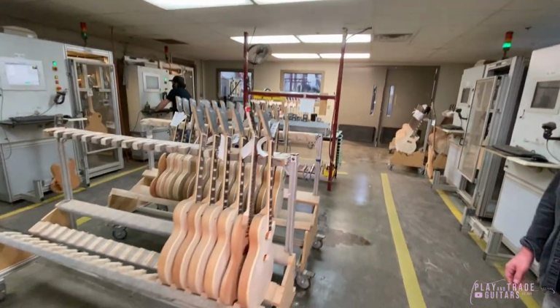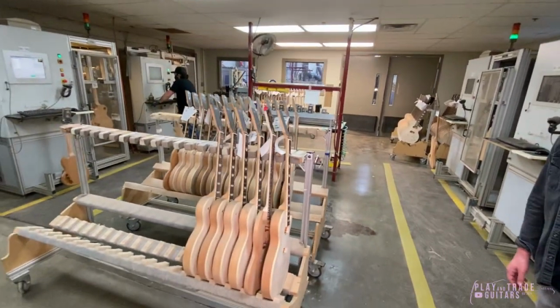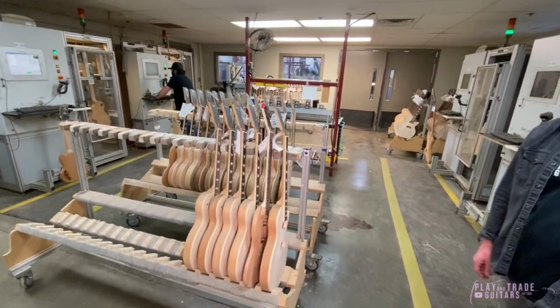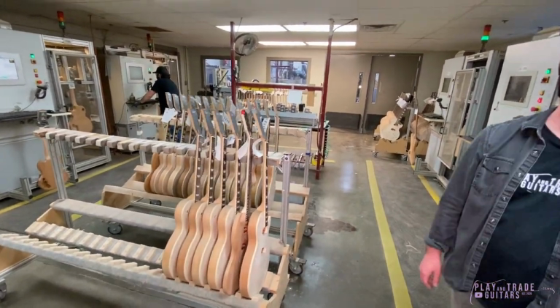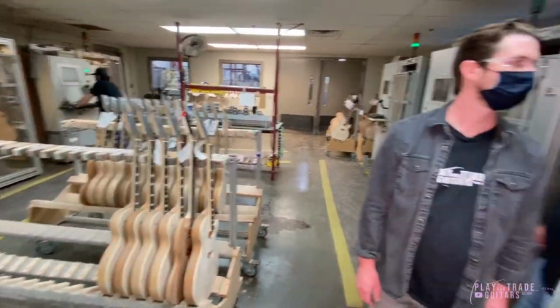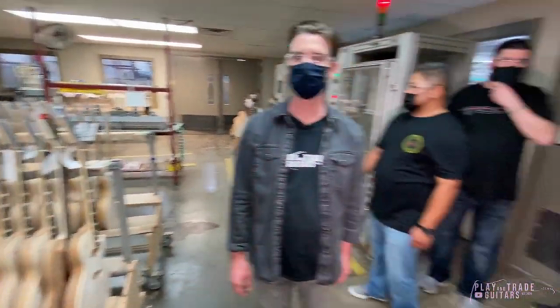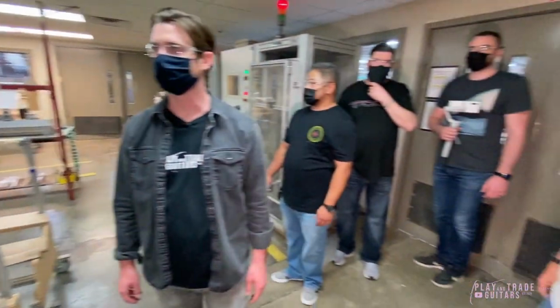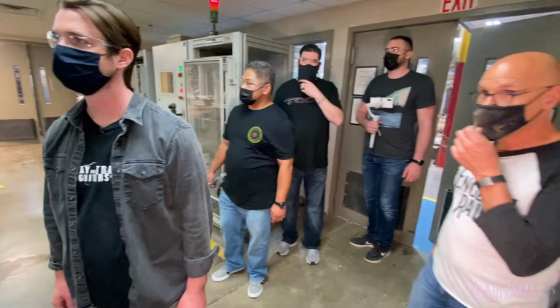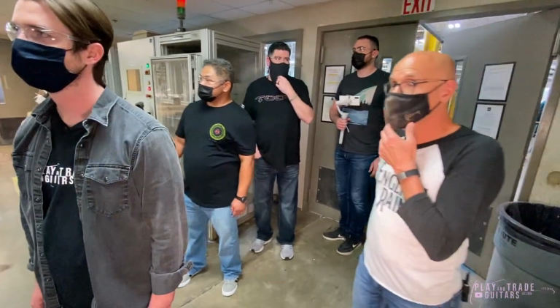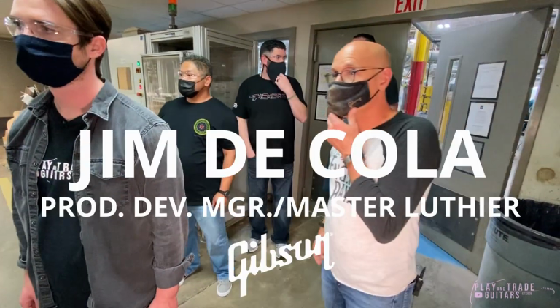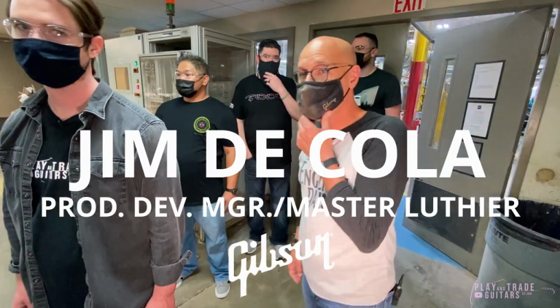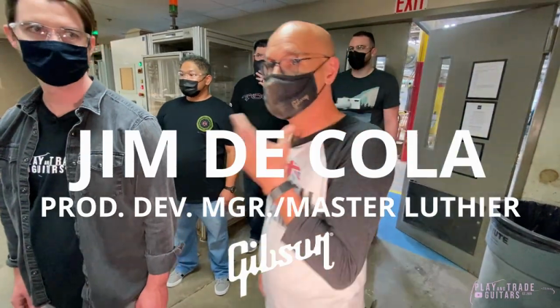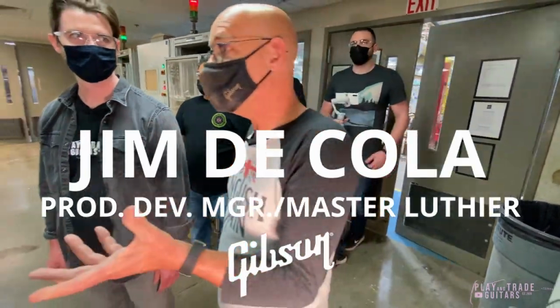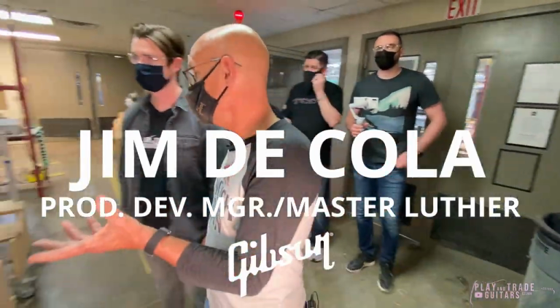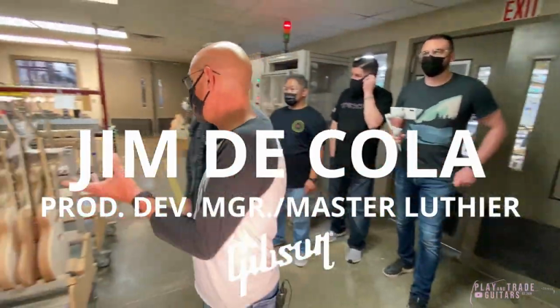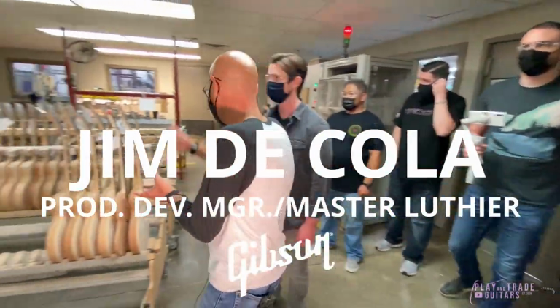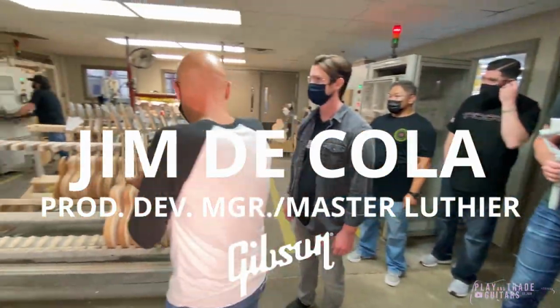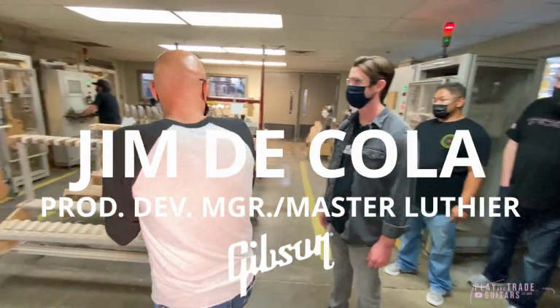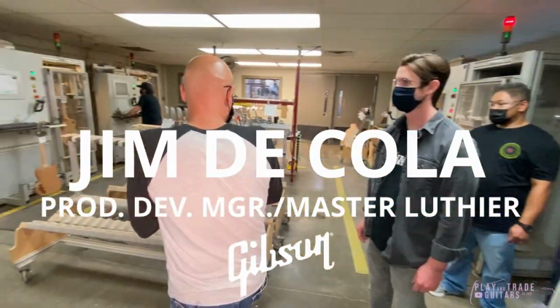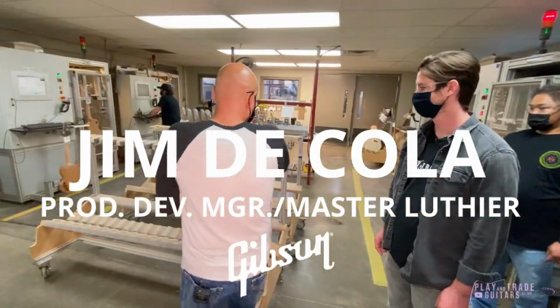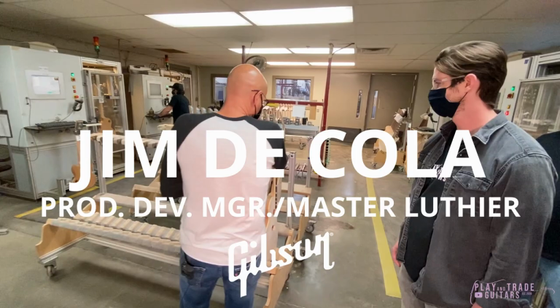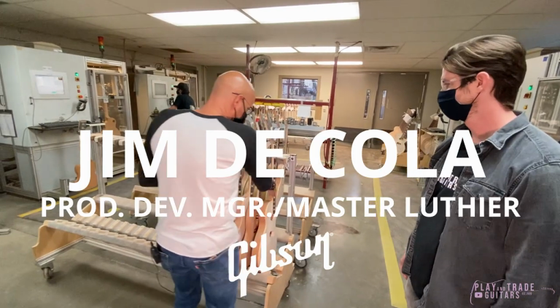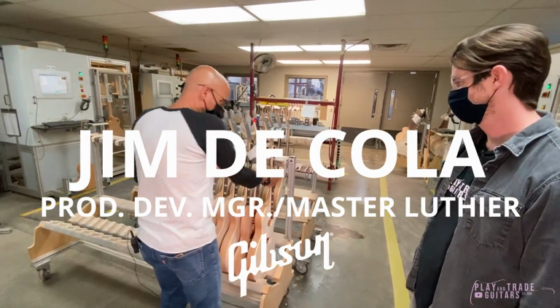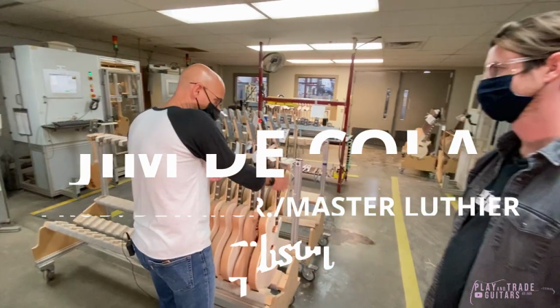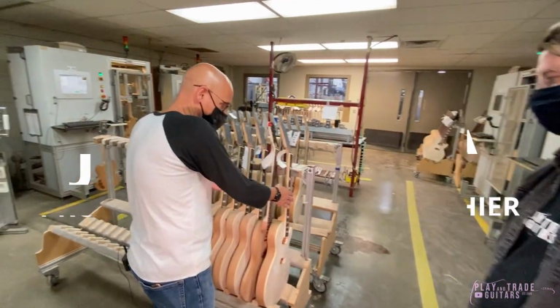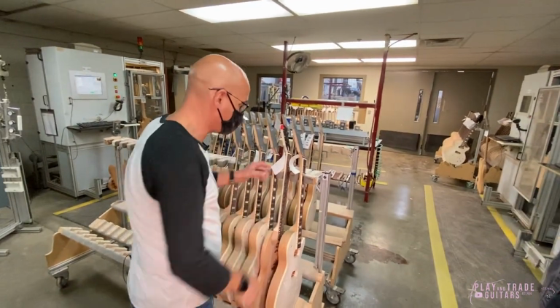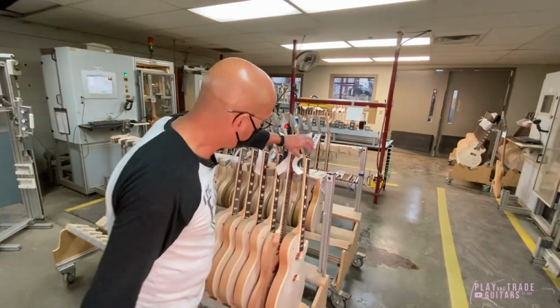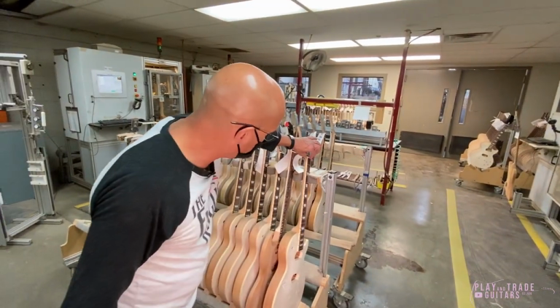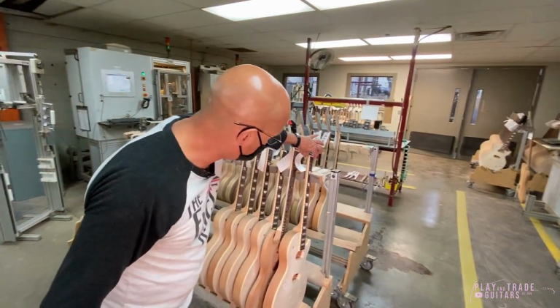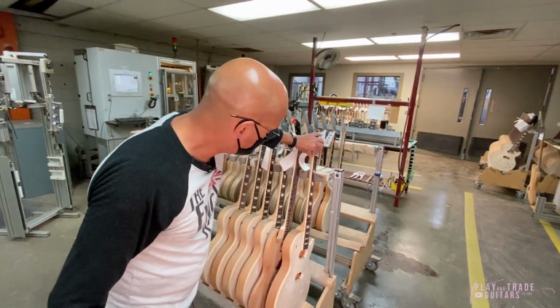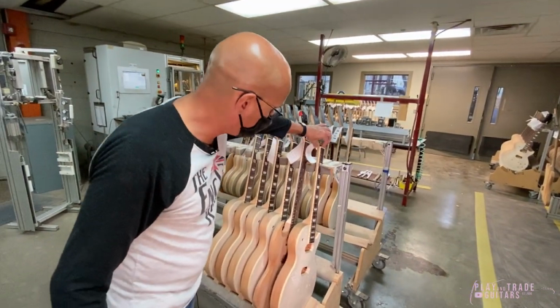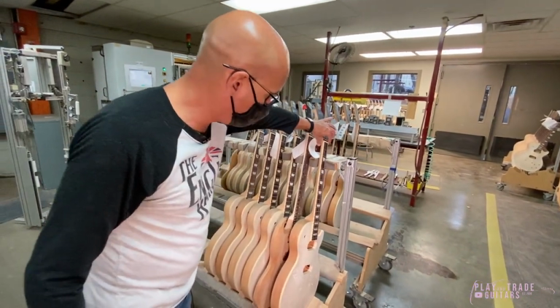So we're in the PLEC room now. The PLECs are the machines that do the fingerboard leveling. They level the frets and then they profile the frets. And then lastly, they slot the nut.